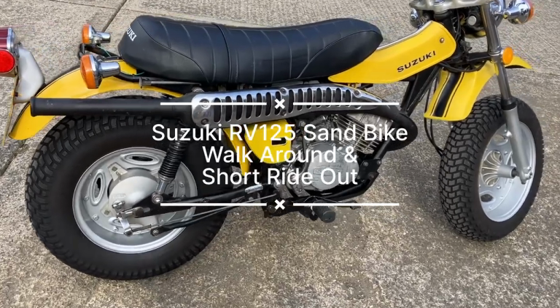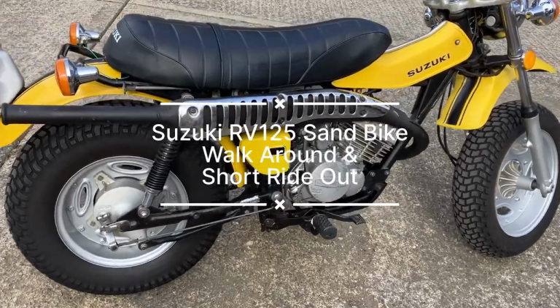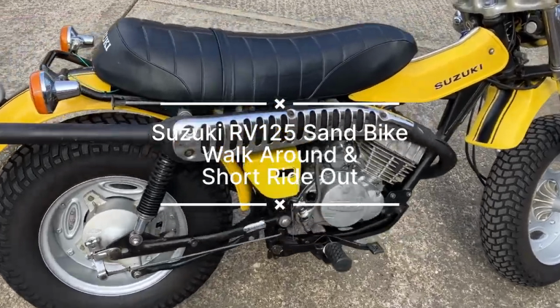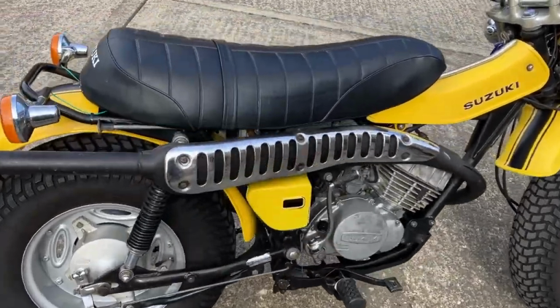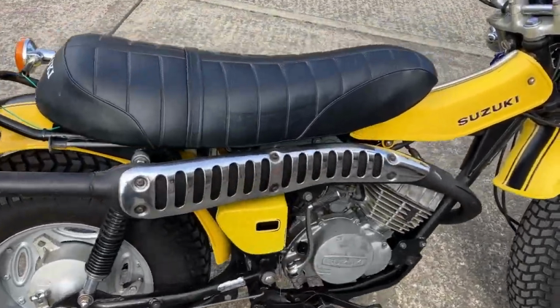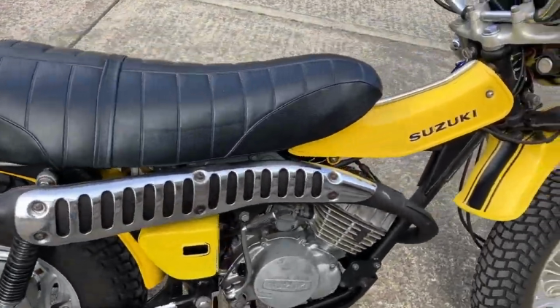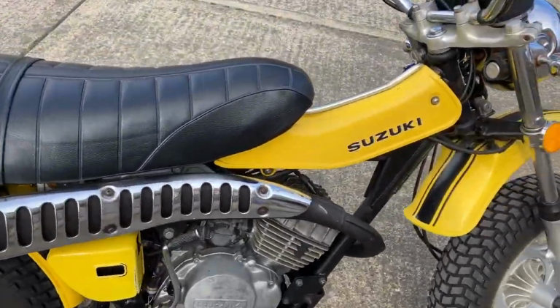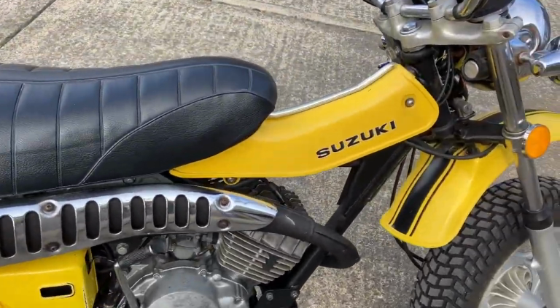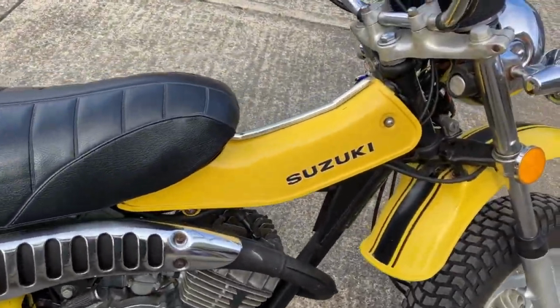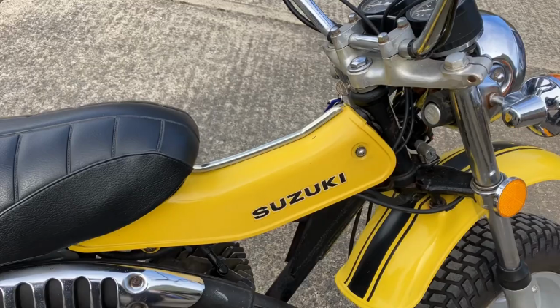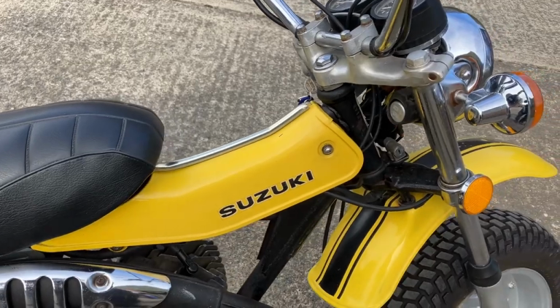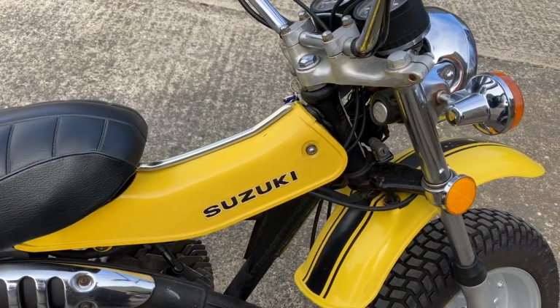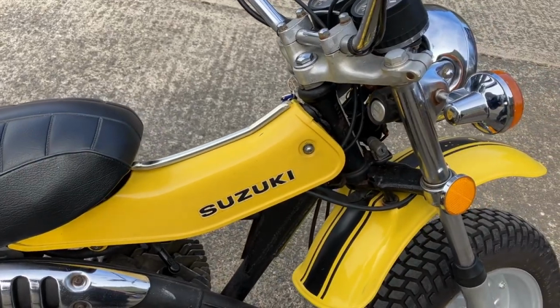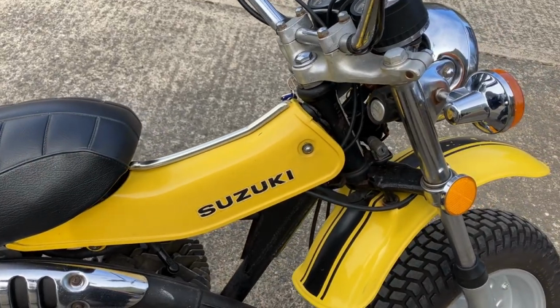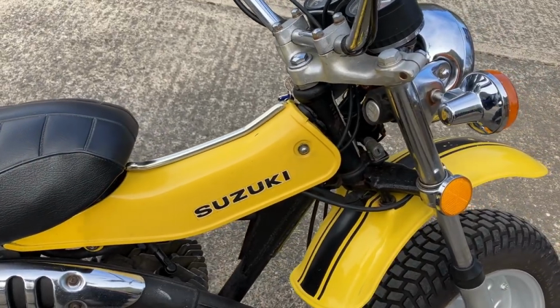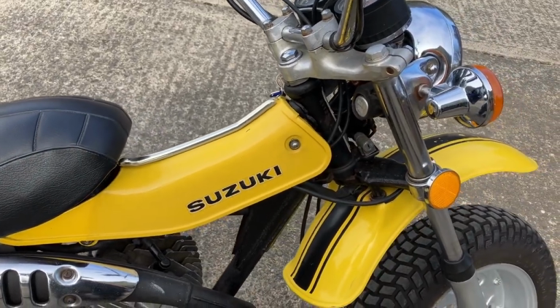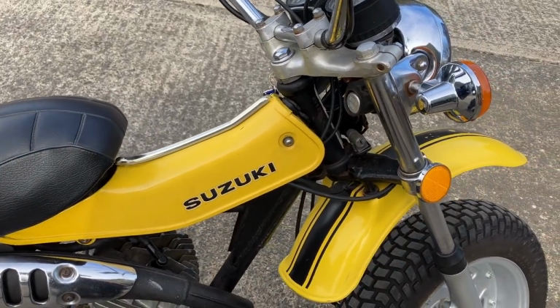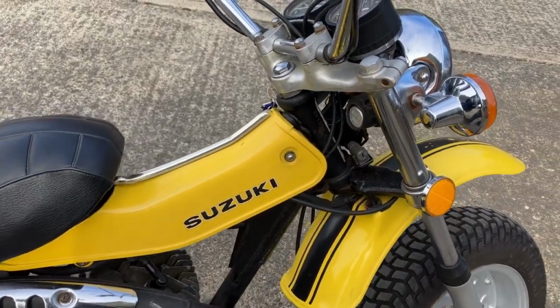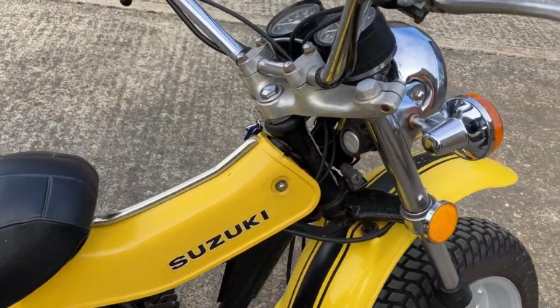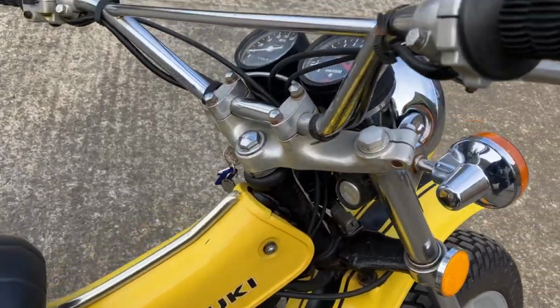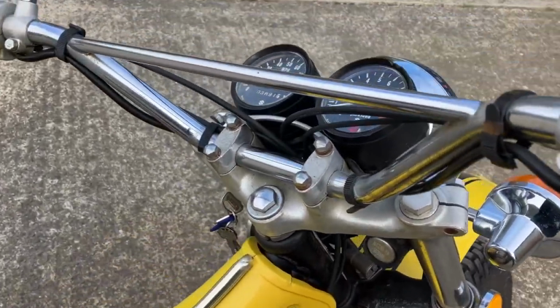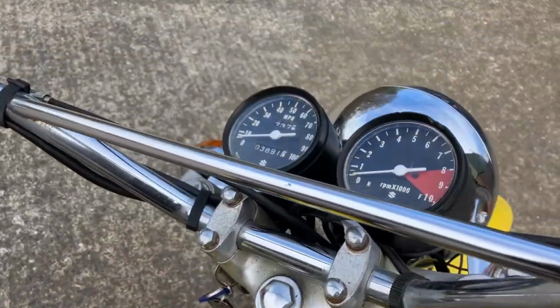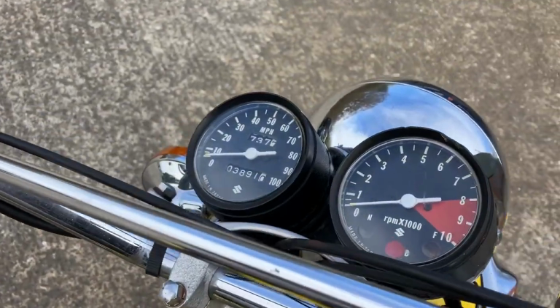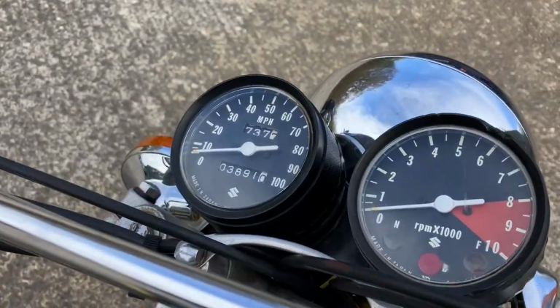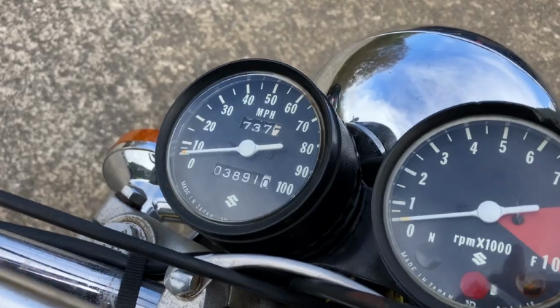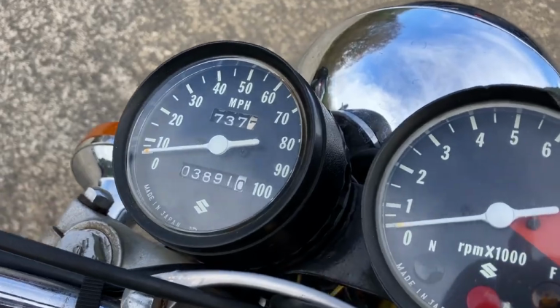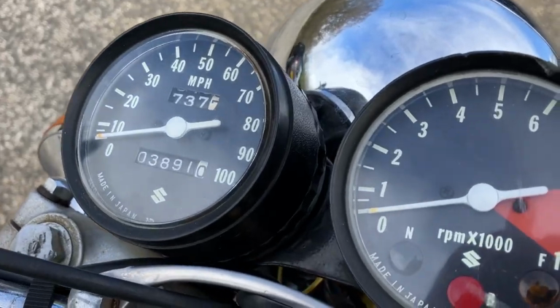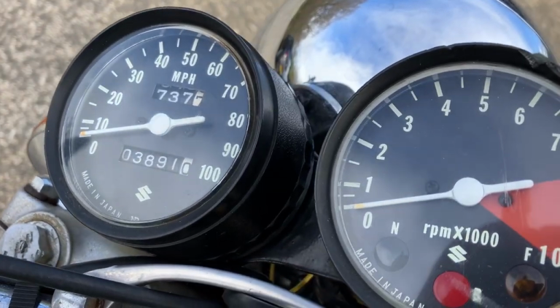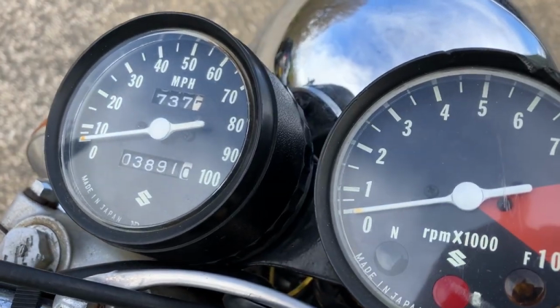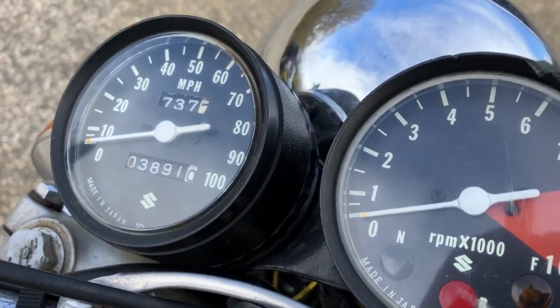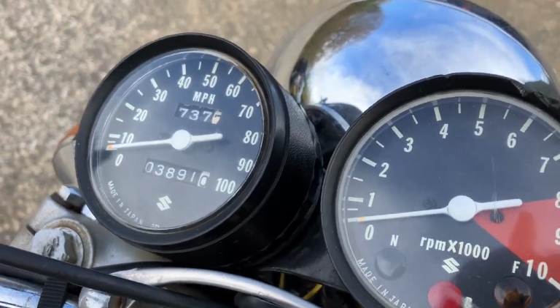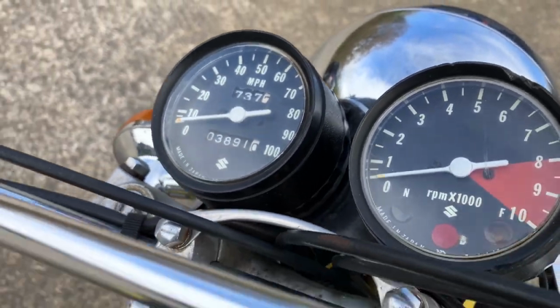It's a 1974. We don't know if it's a UK bike or an import — it's miles an hour on the speedo, so it could be American or a UK bike. 125 two-stroke.